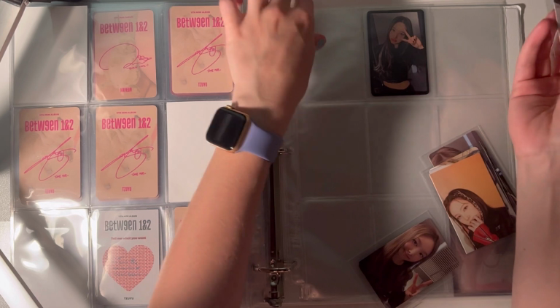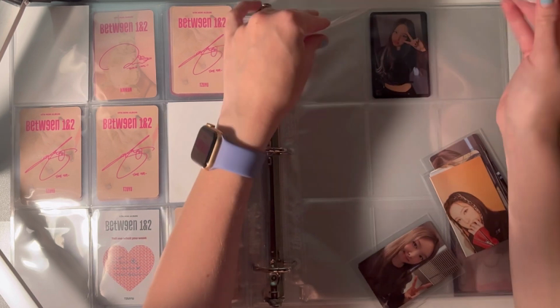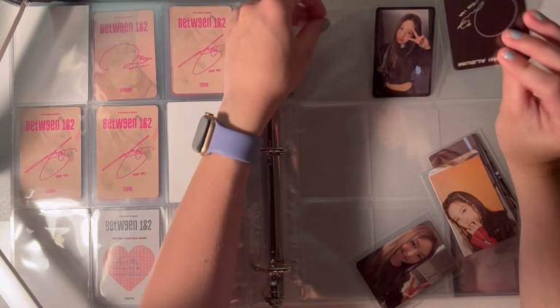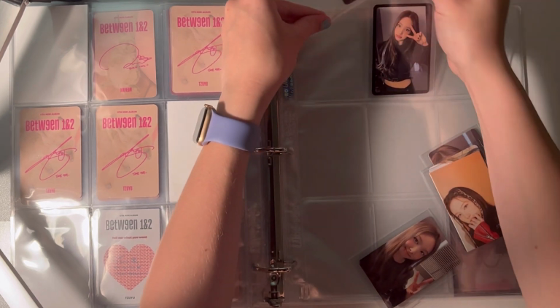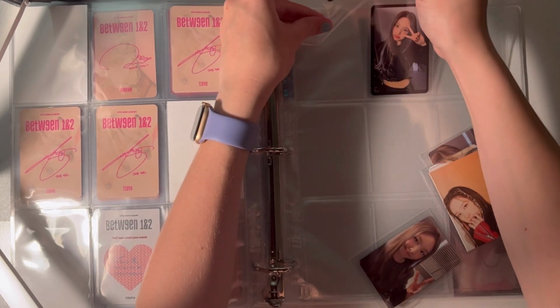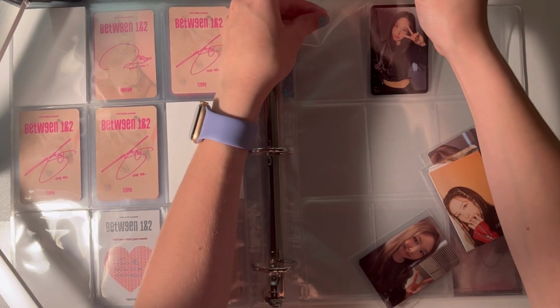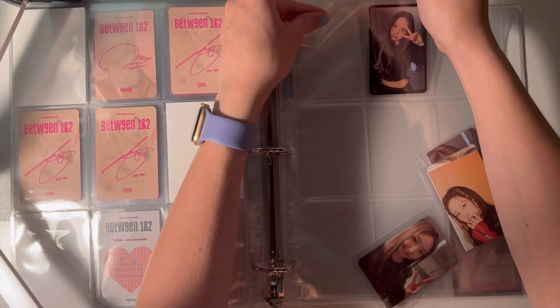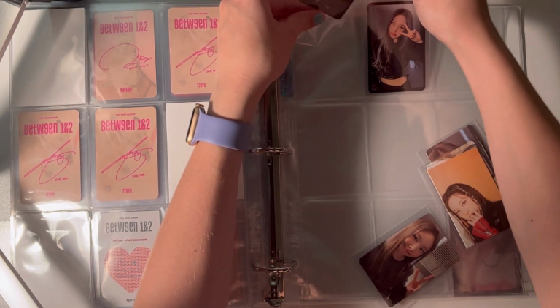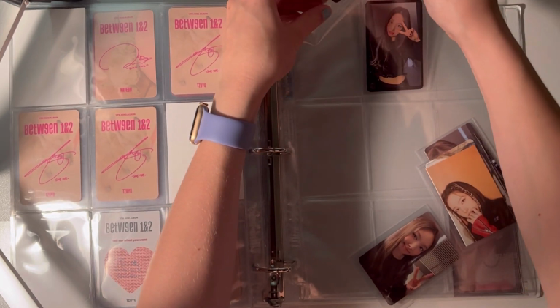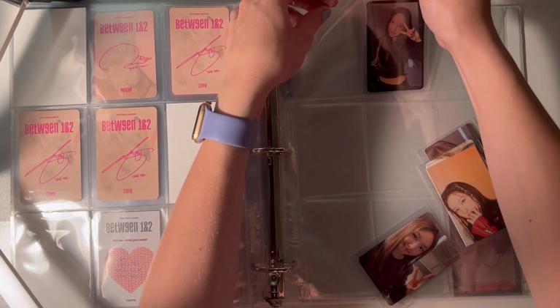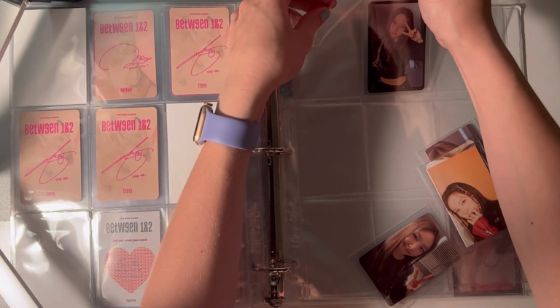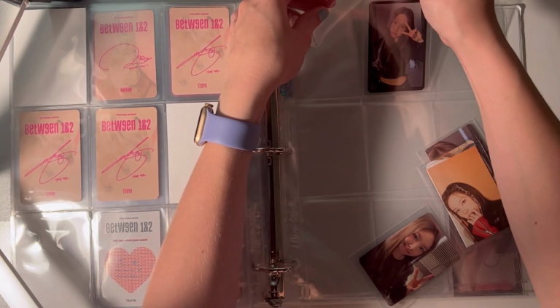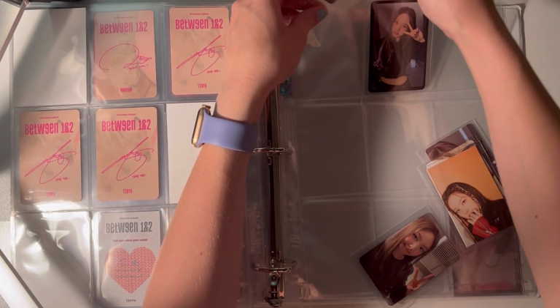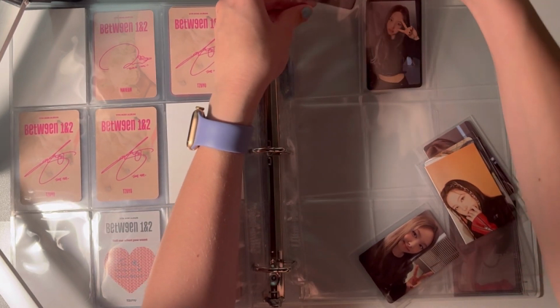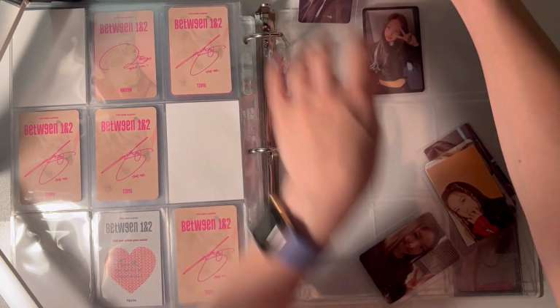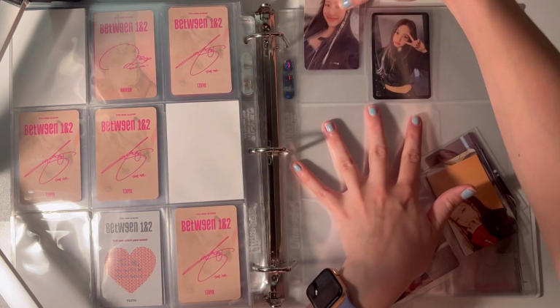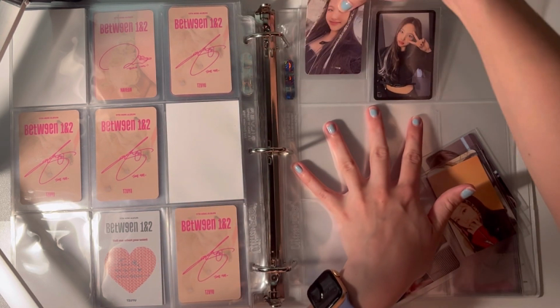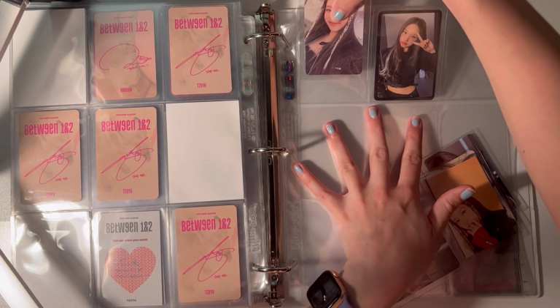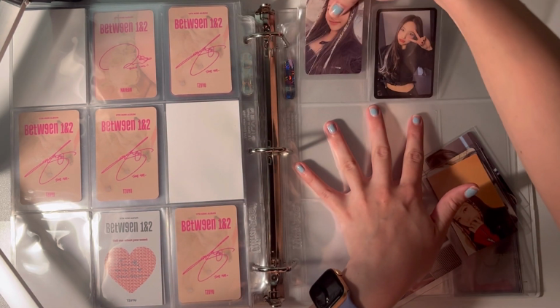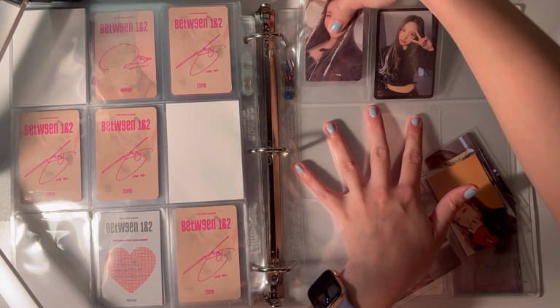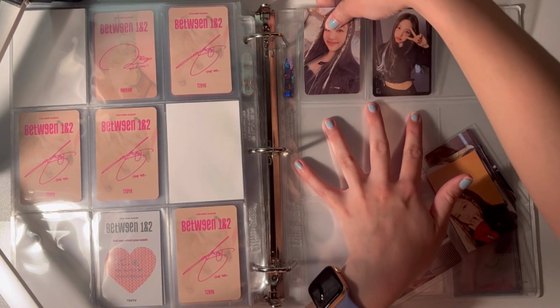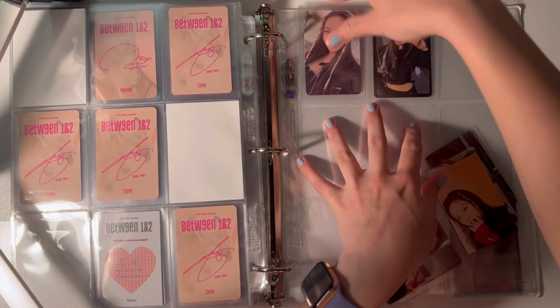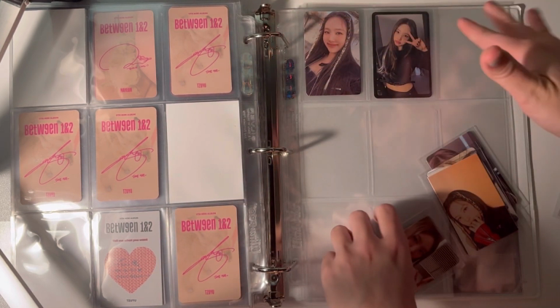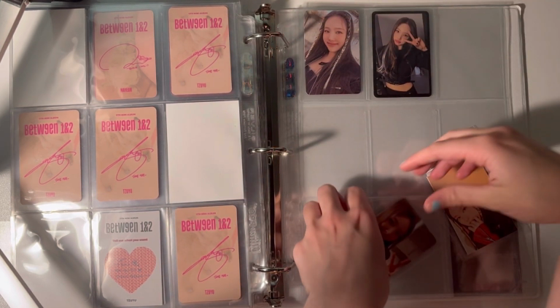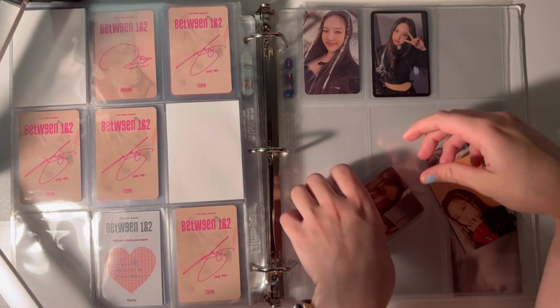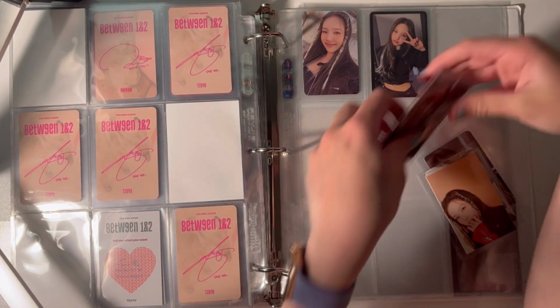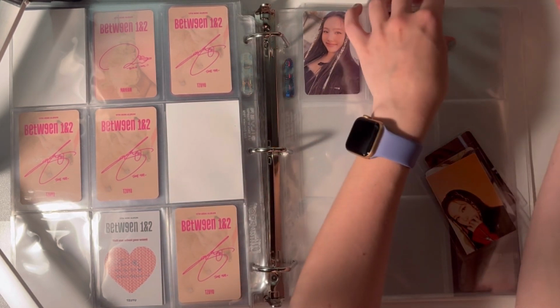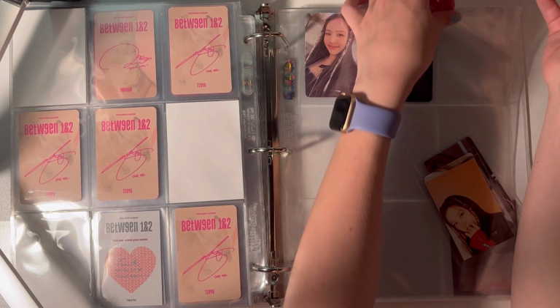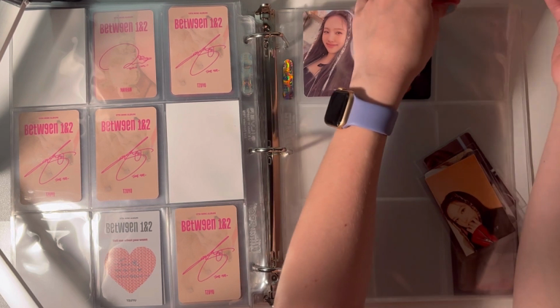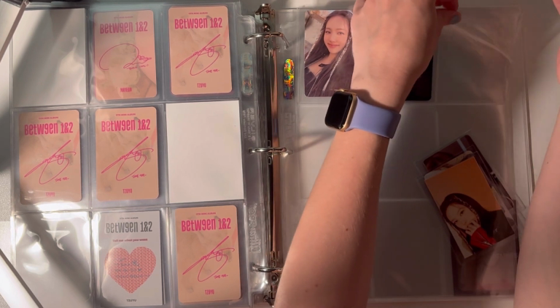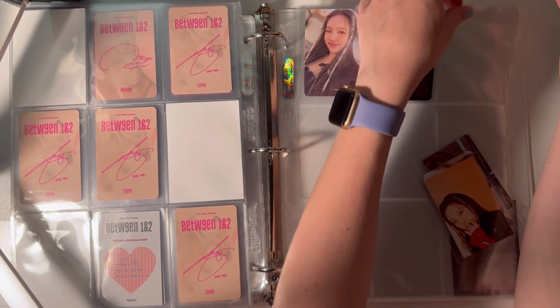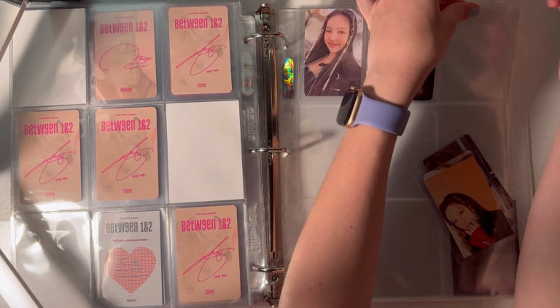I know JYP gets shaded because they do the weird blush — the very obvious blush dots — but I think it's really flattering and it looks really good on the girls, especially Nayeon. It really really suits her.